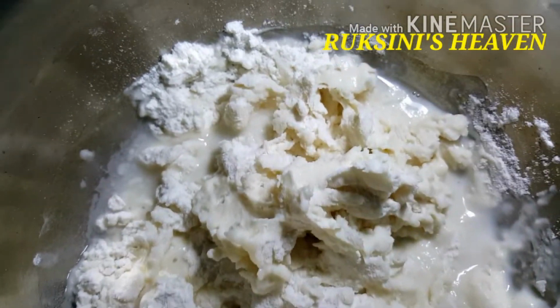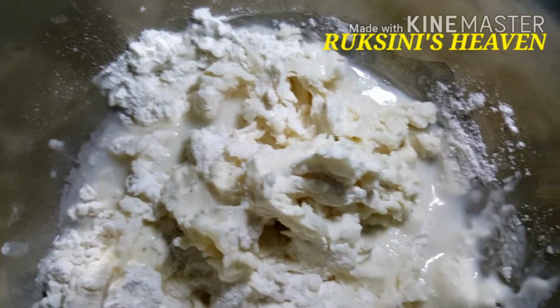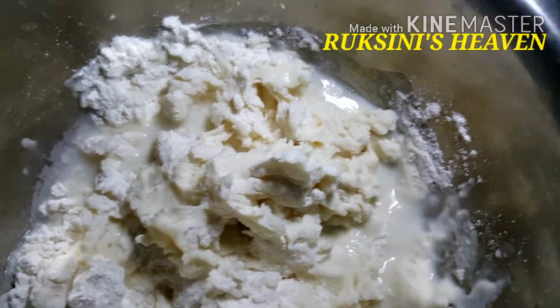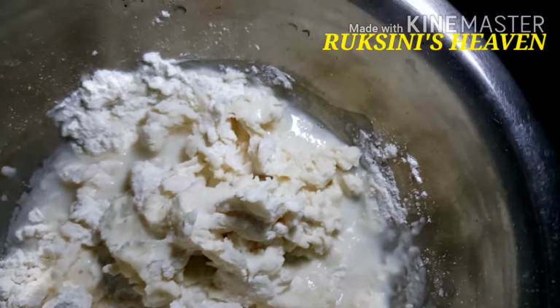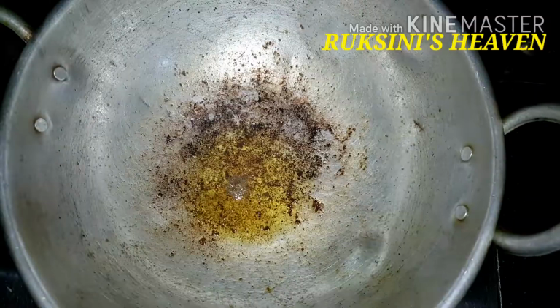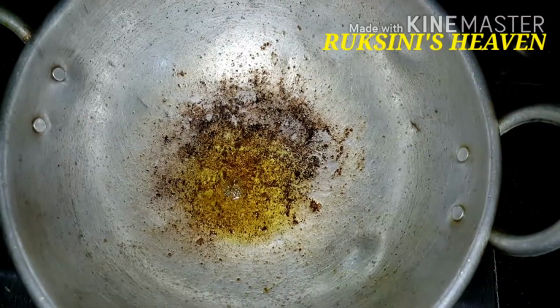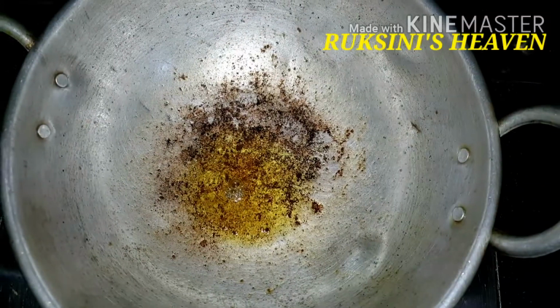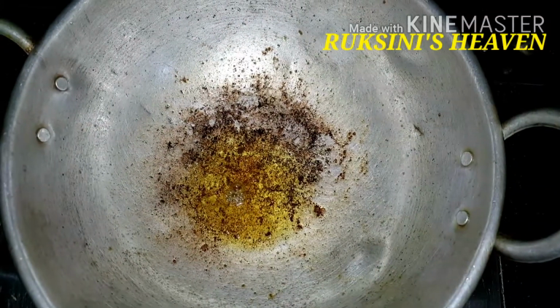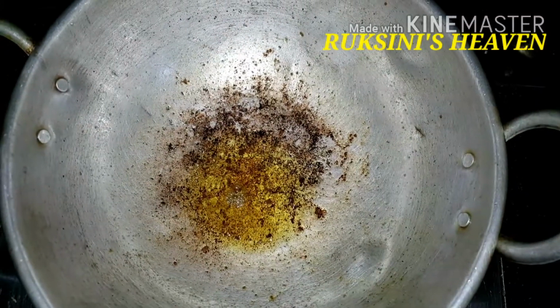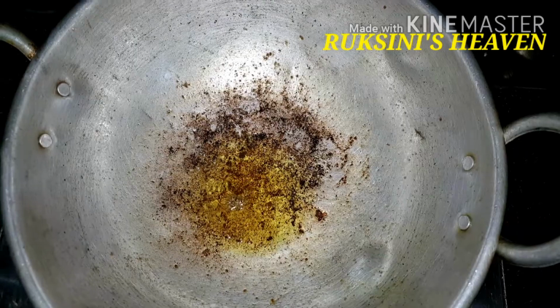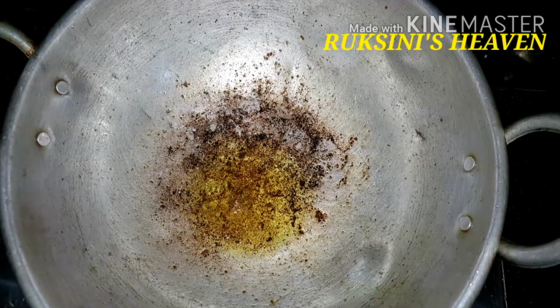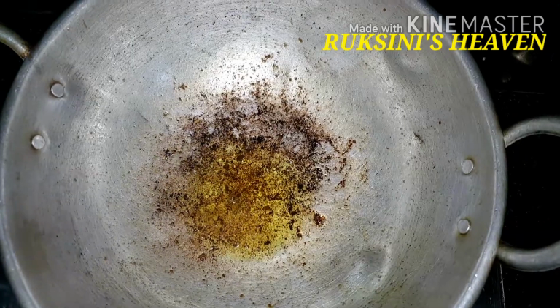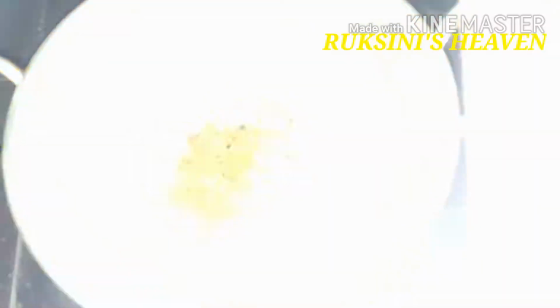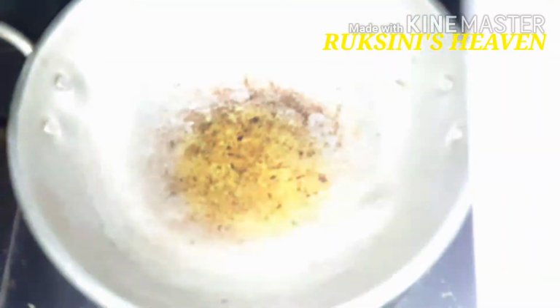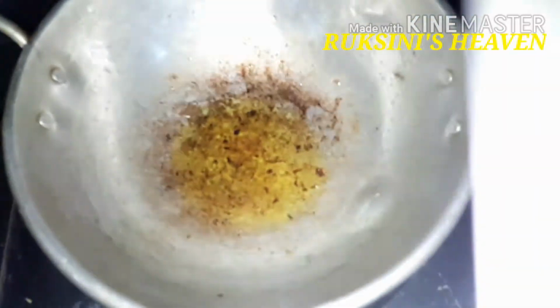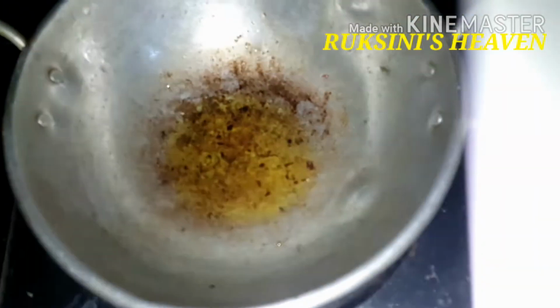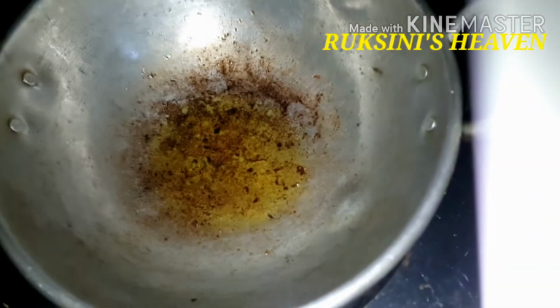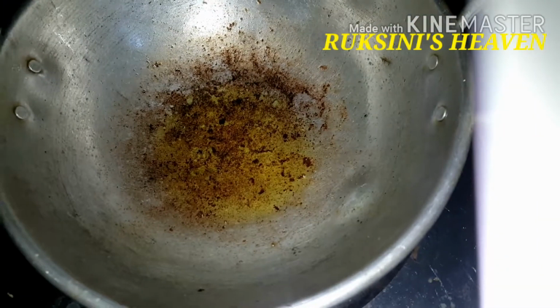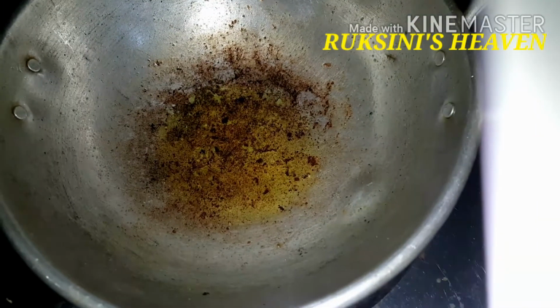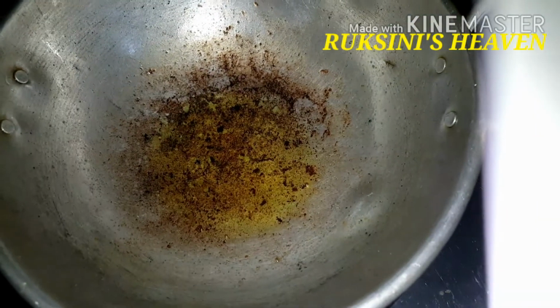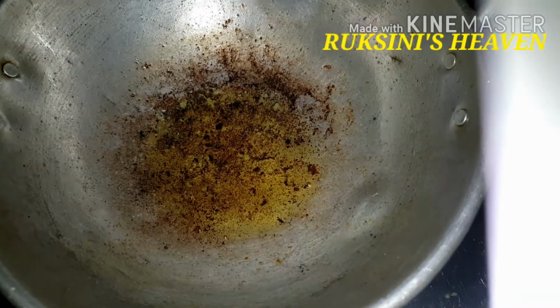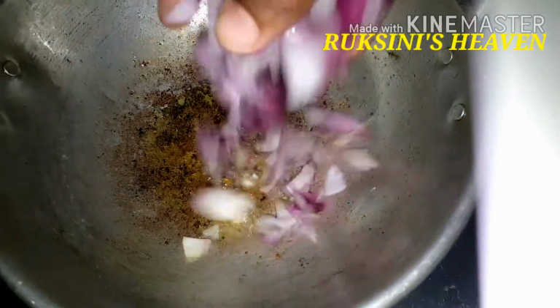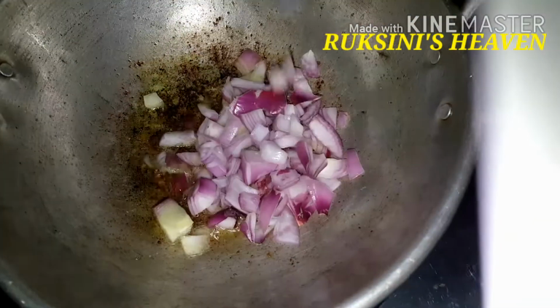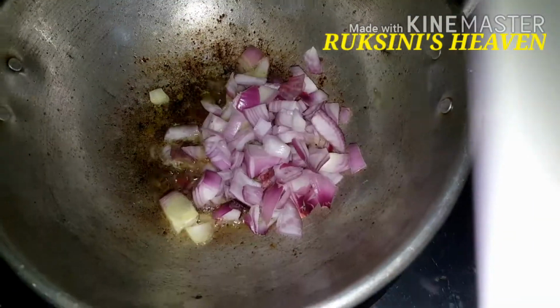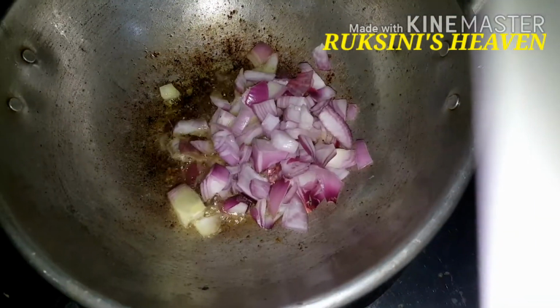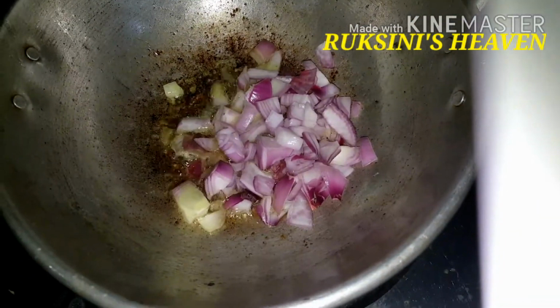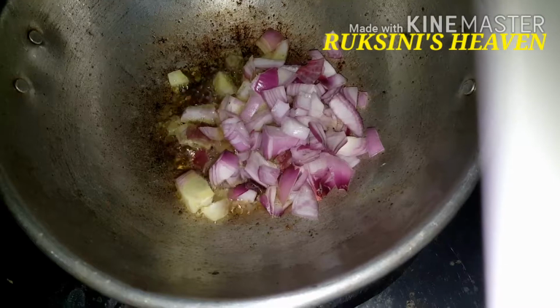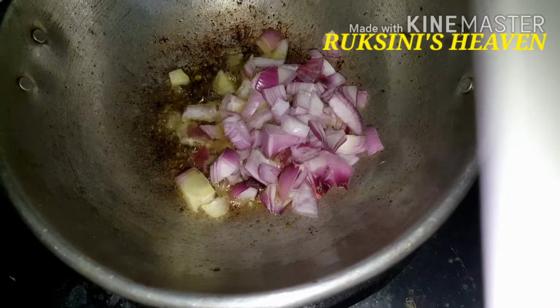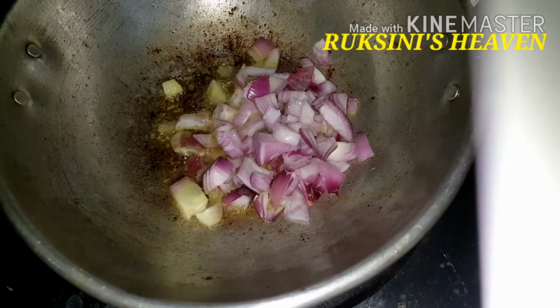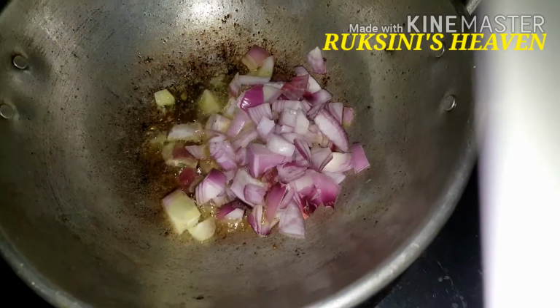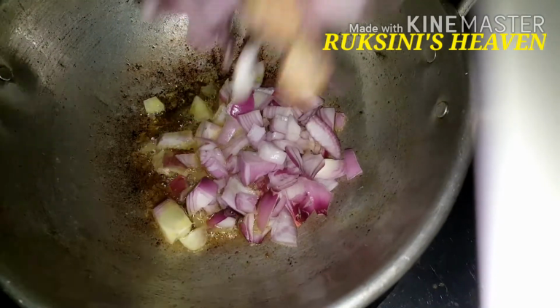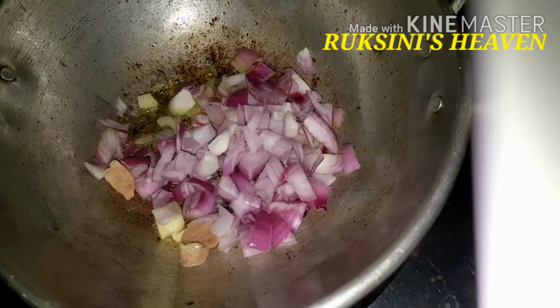Then I will add tahini and soy. So we had our own mixture going.